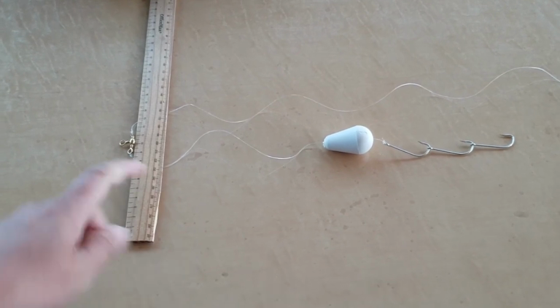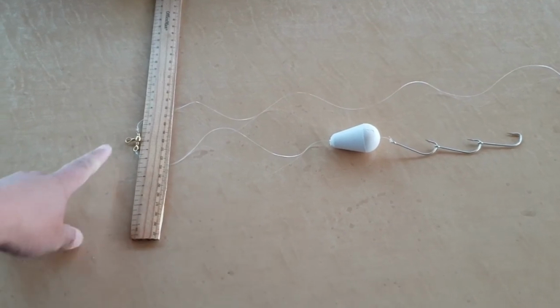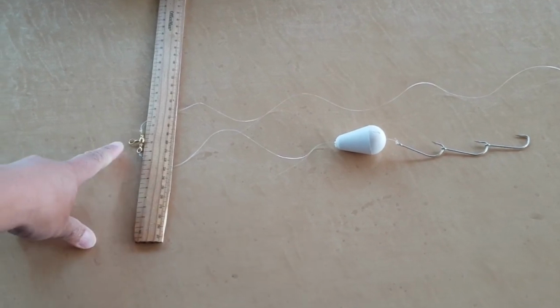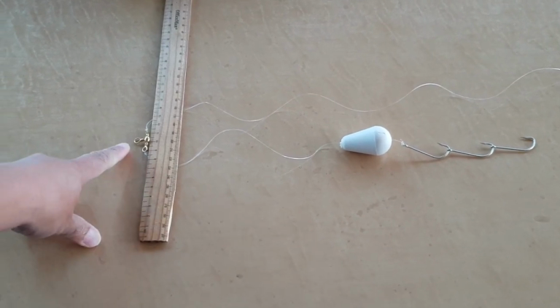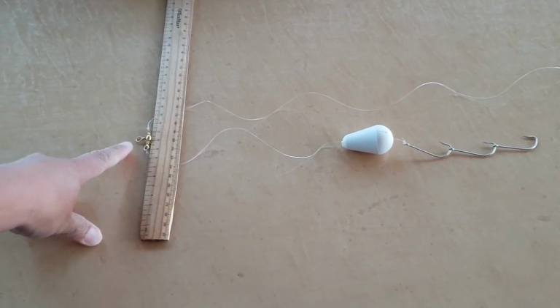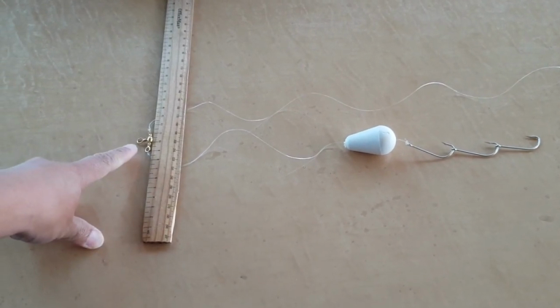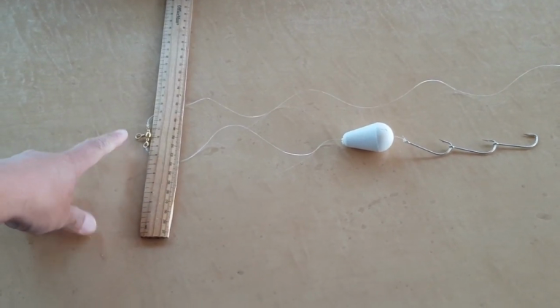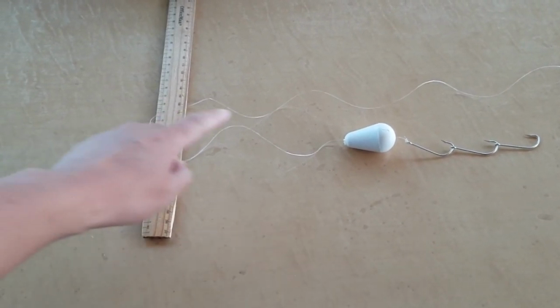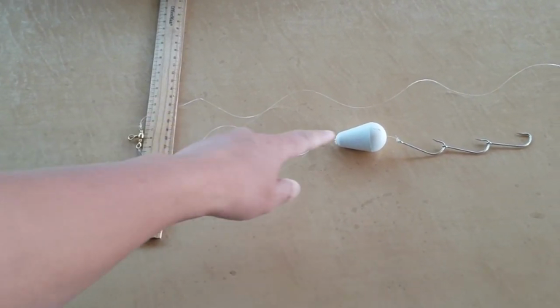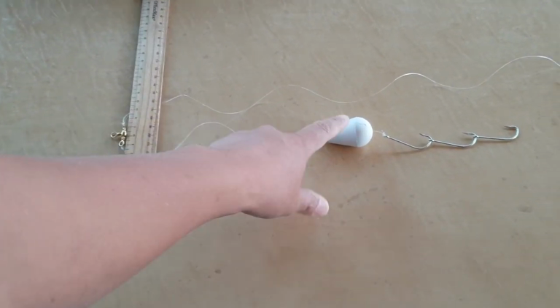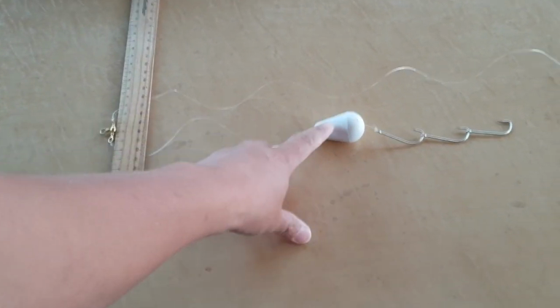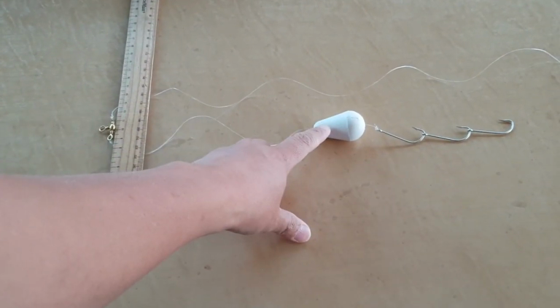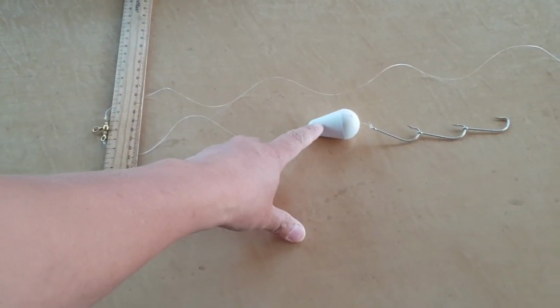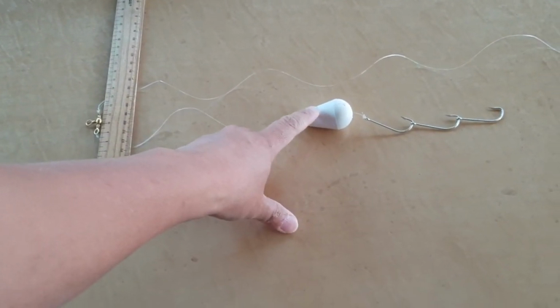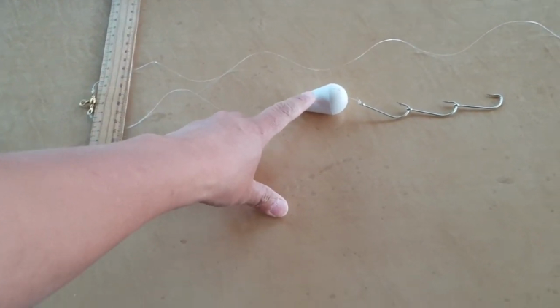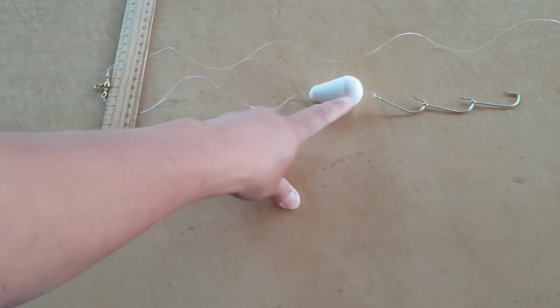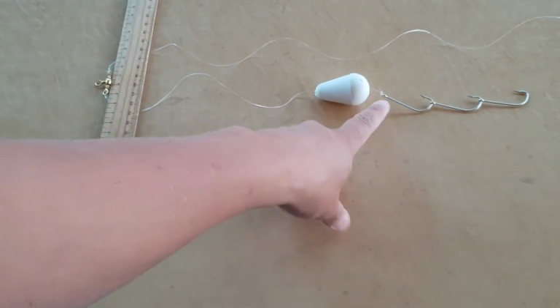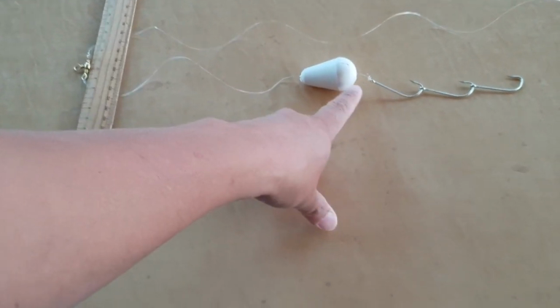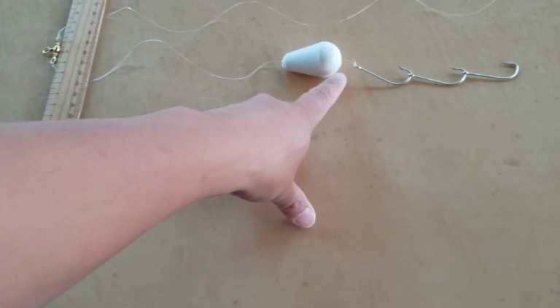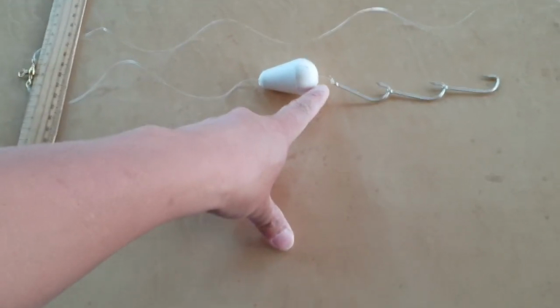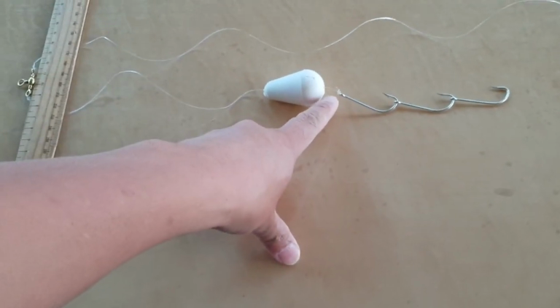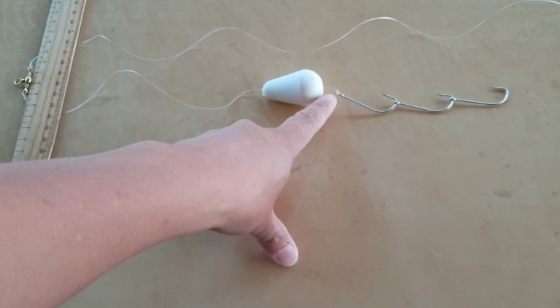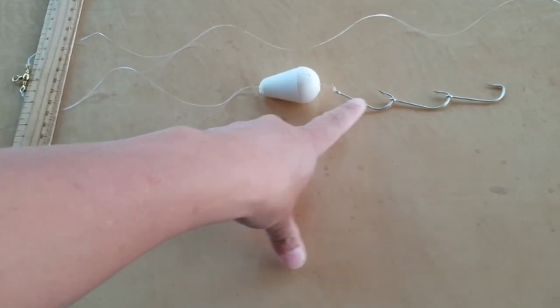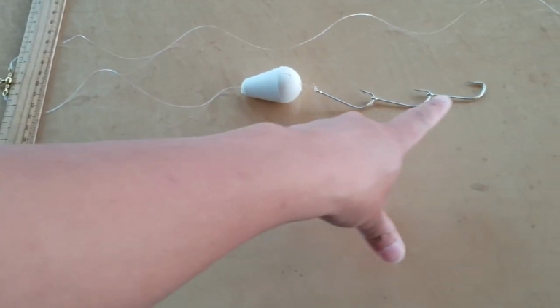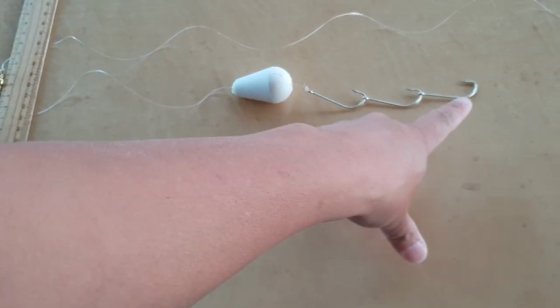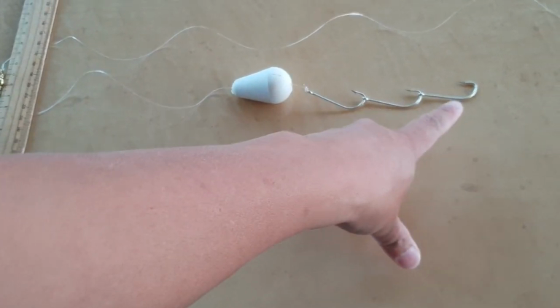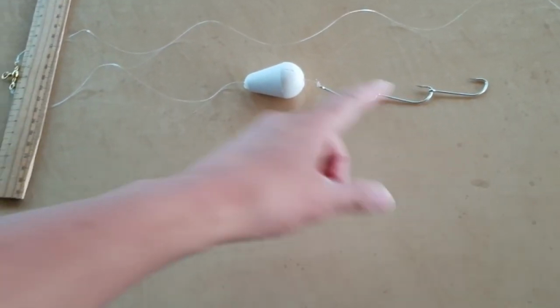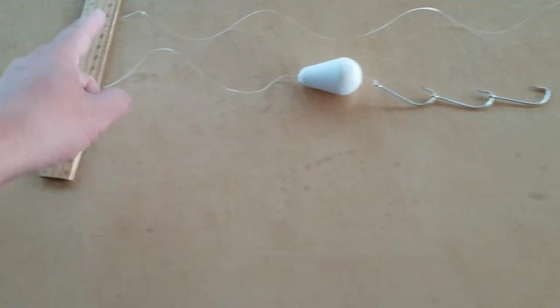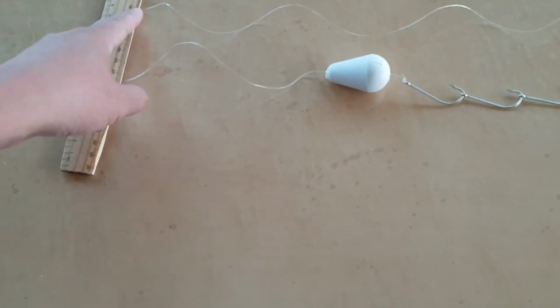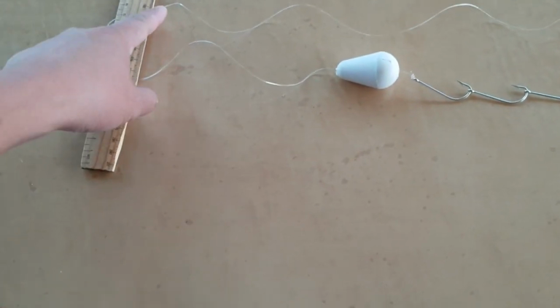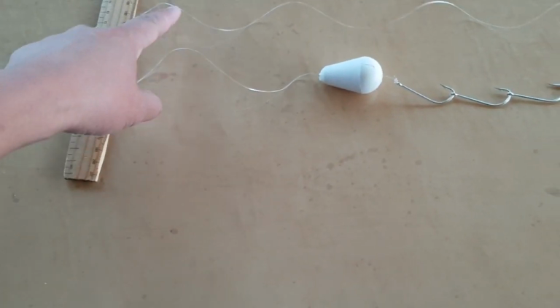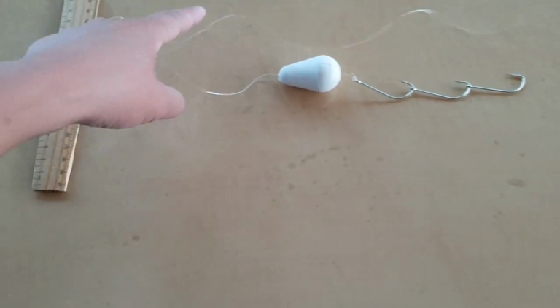Here we have the swivel, then you have the number one globe, and then down here are the chipper hooks on this line.